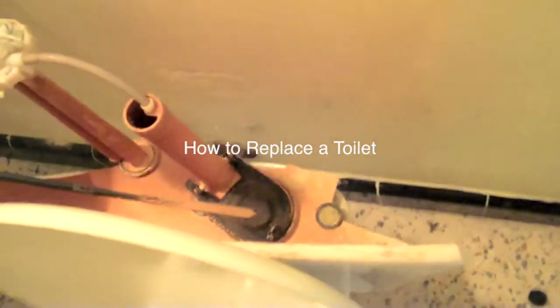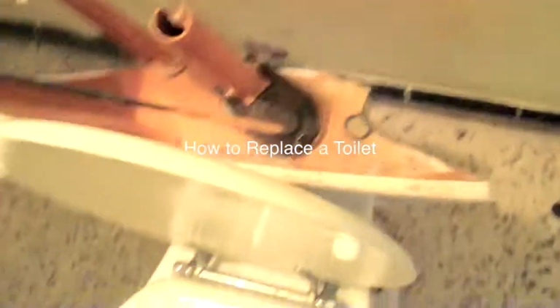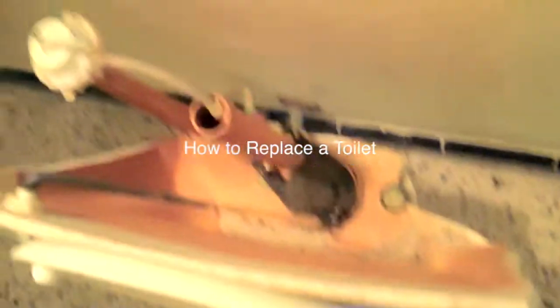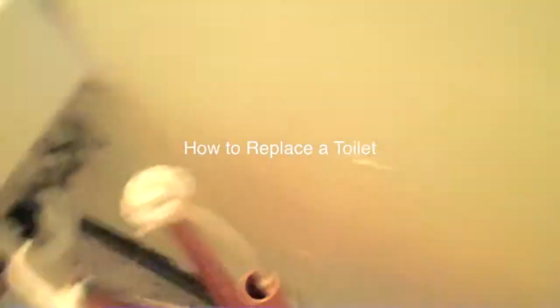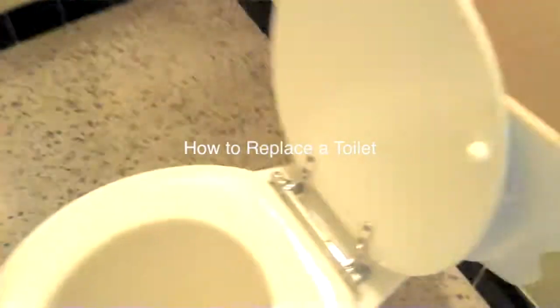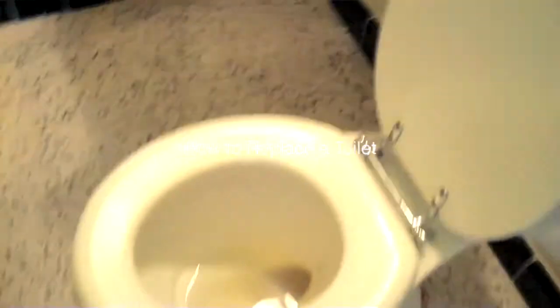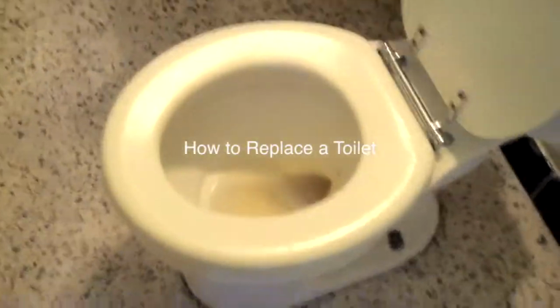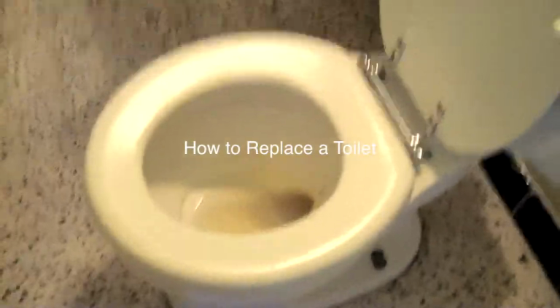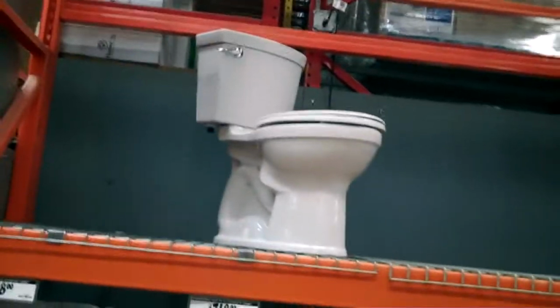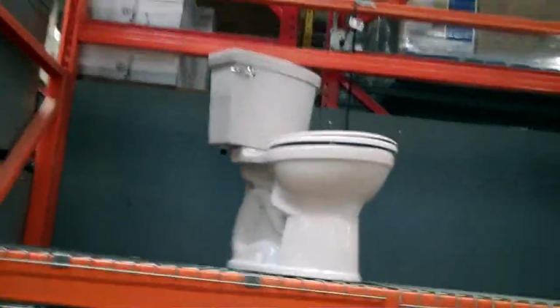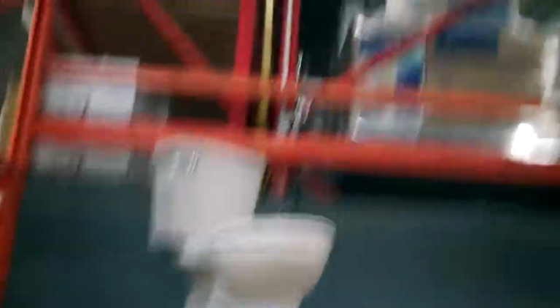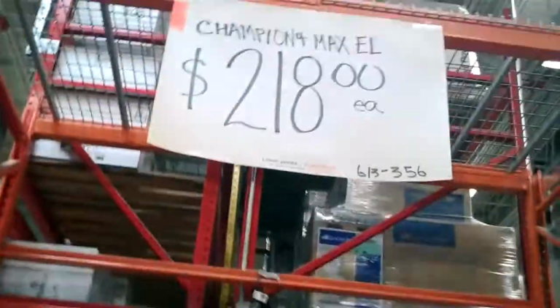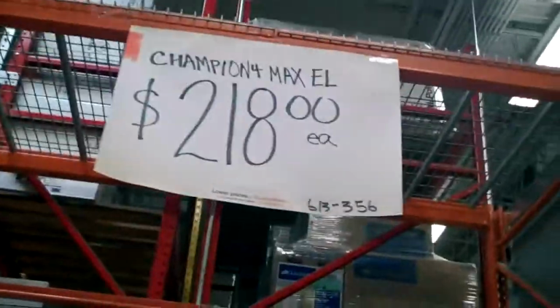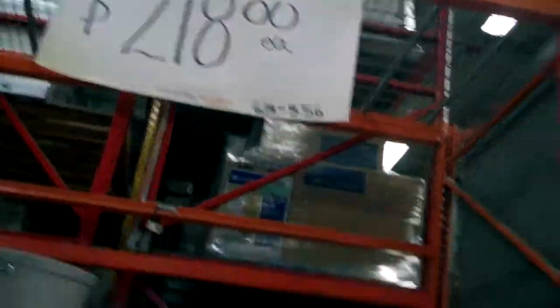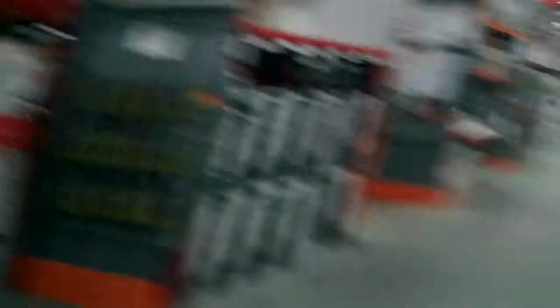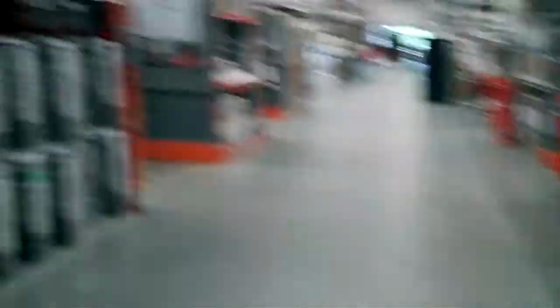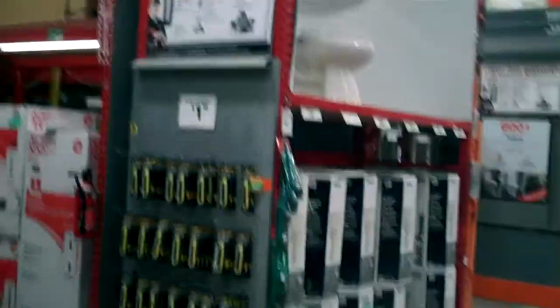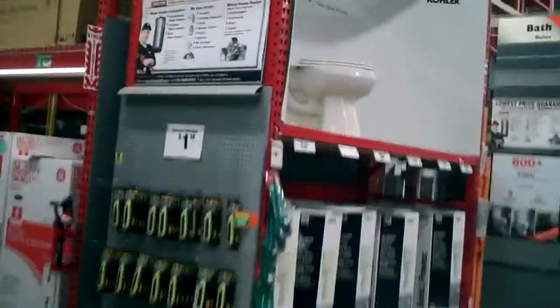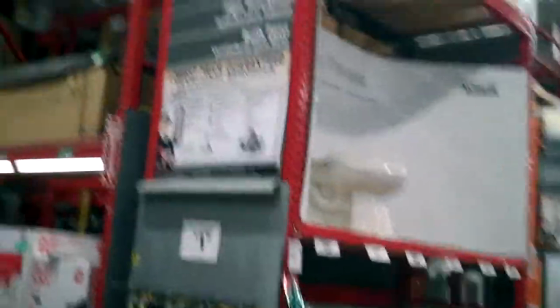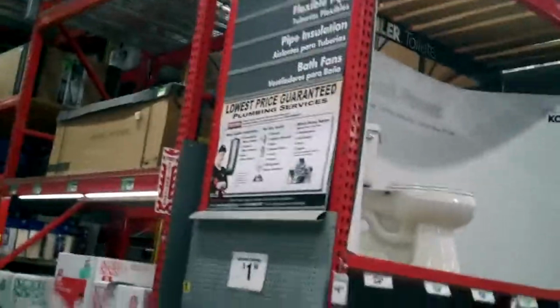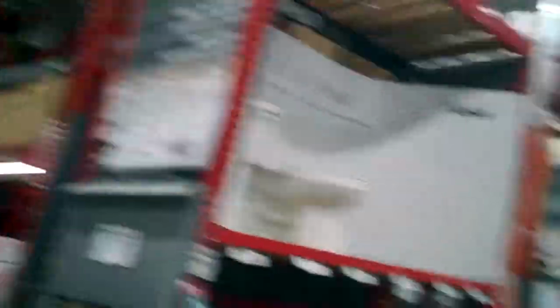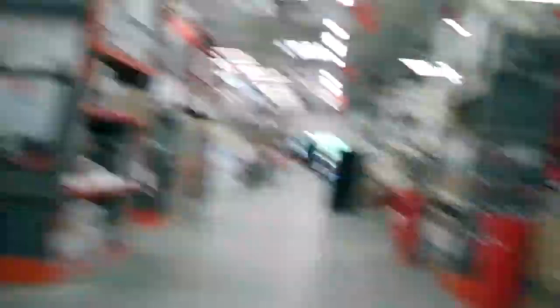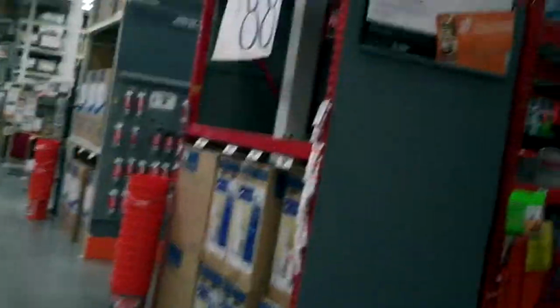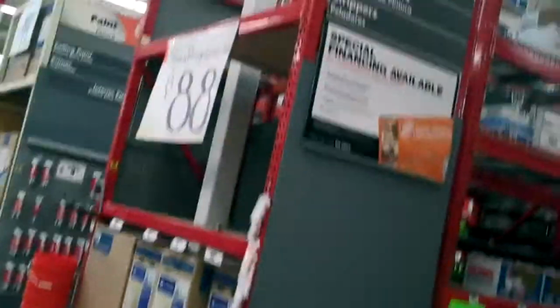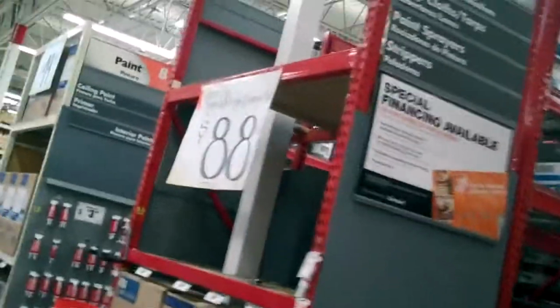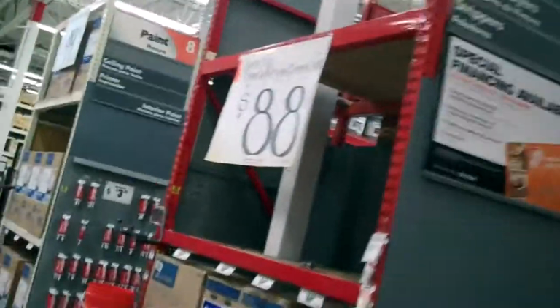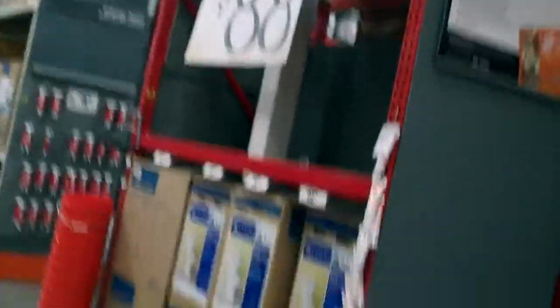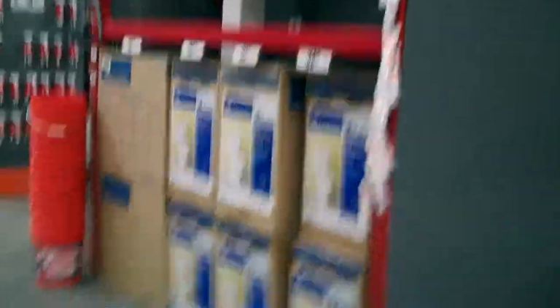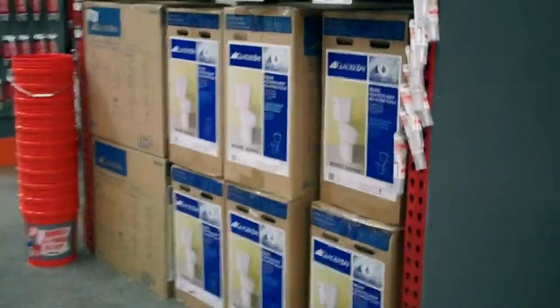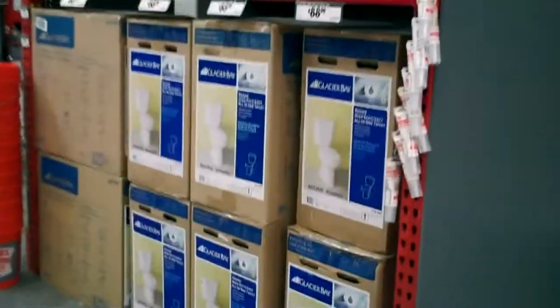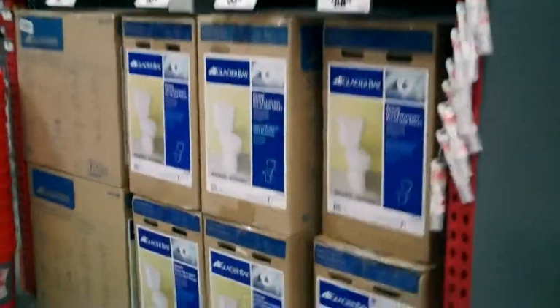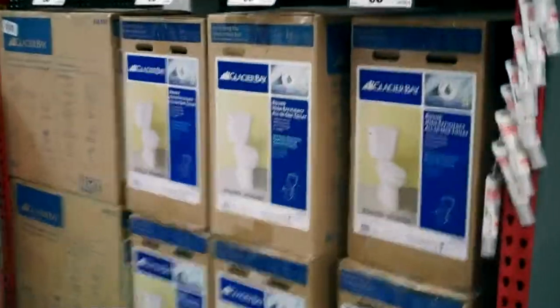Today's video: how to replace a toilet. Step one, find a toilet that's inexpensive. Probably not that one. This one looks good. Nice and cheap.